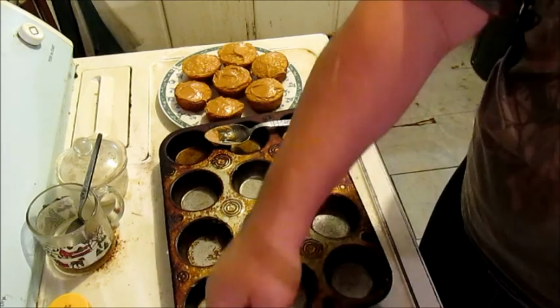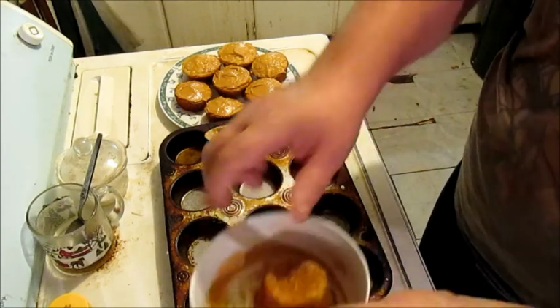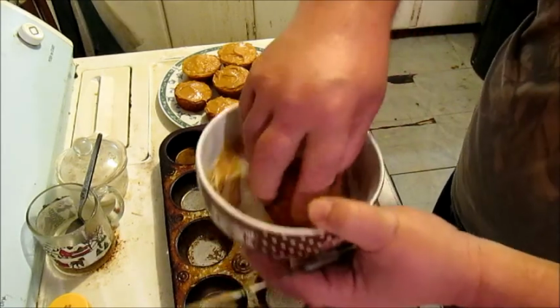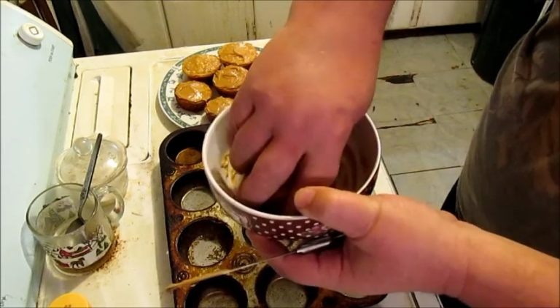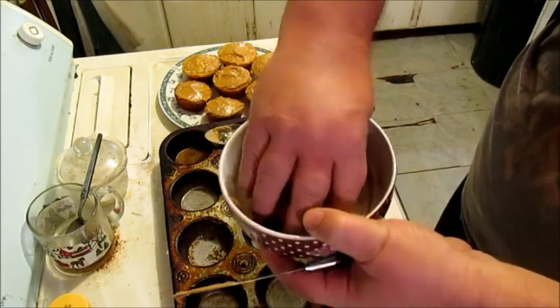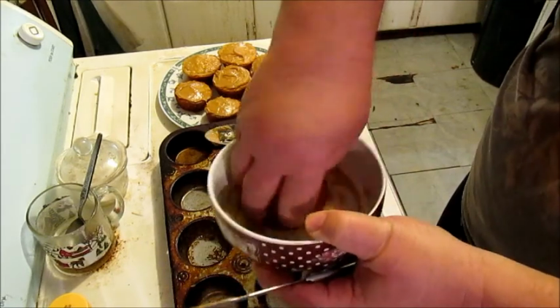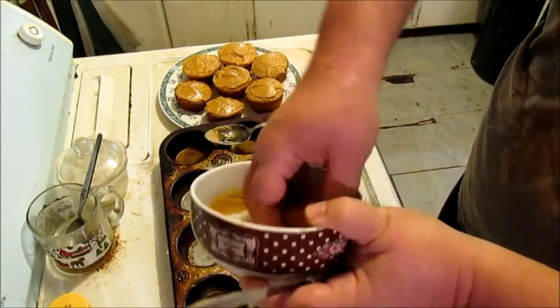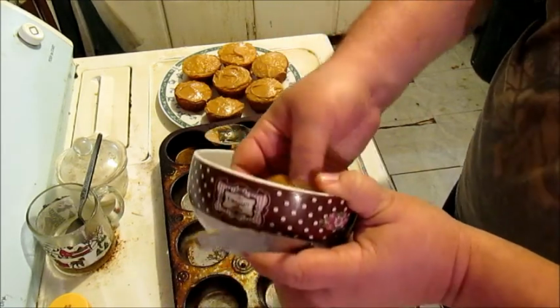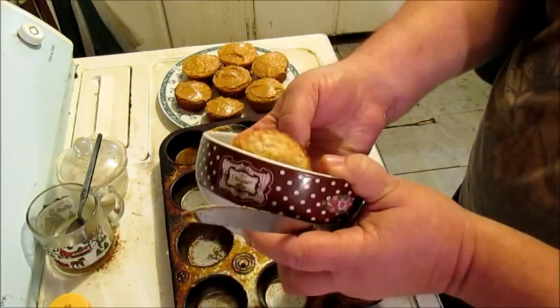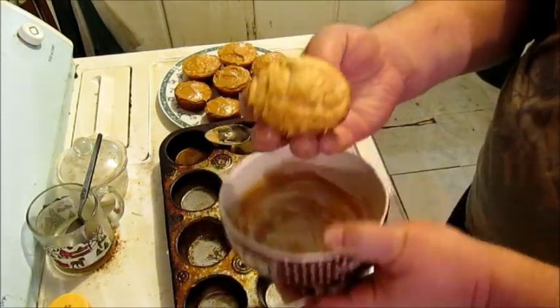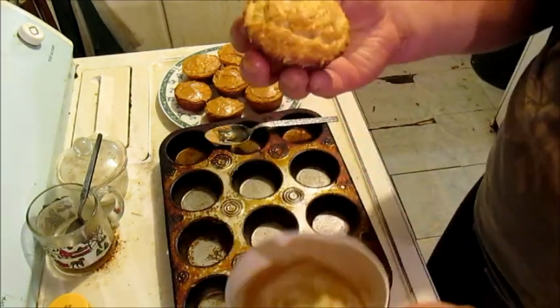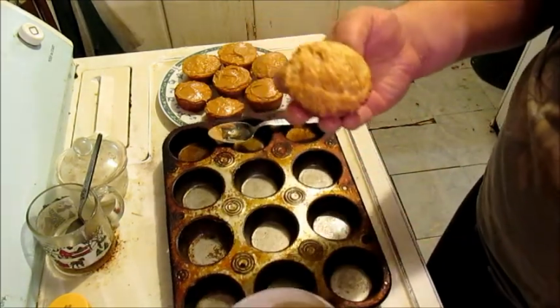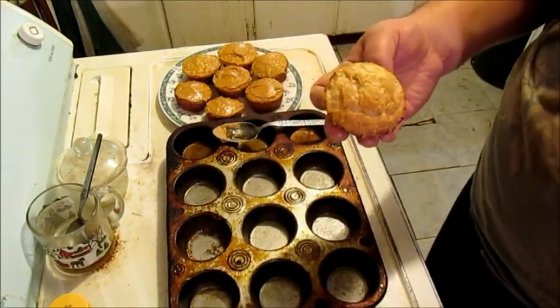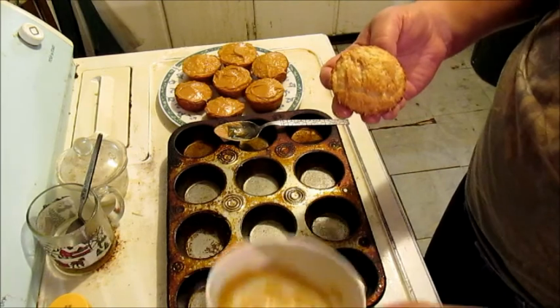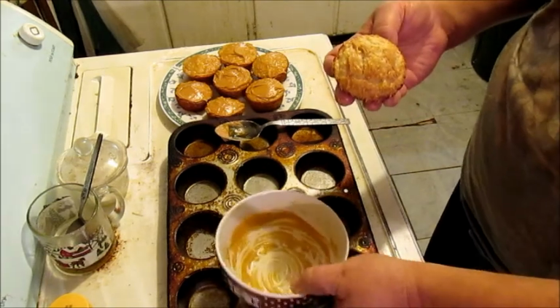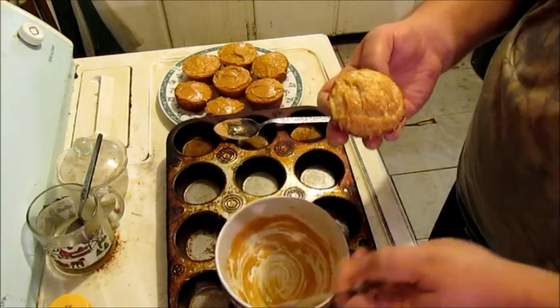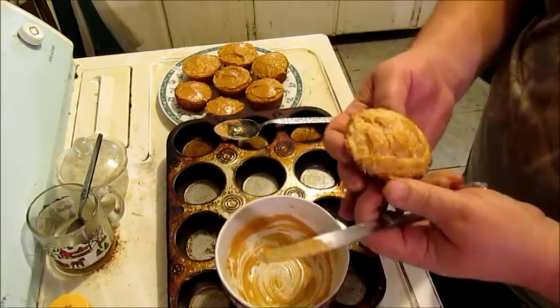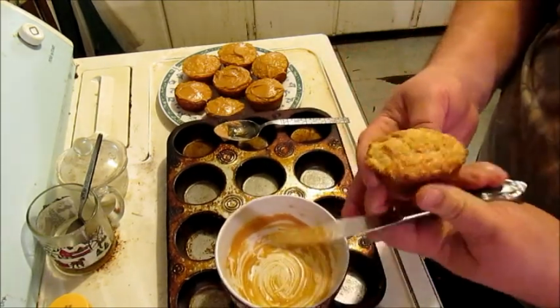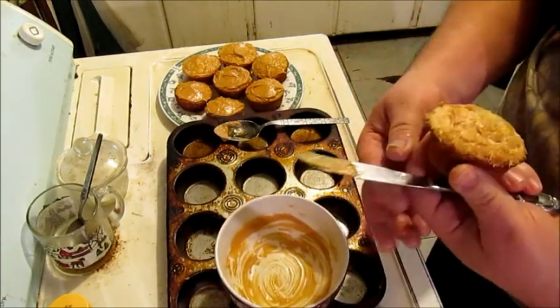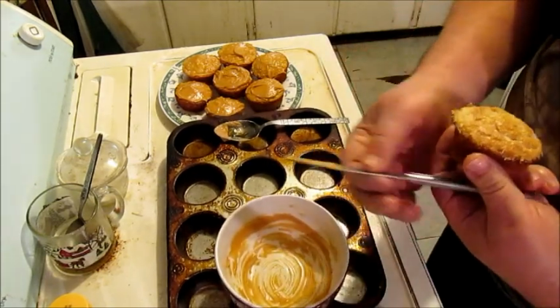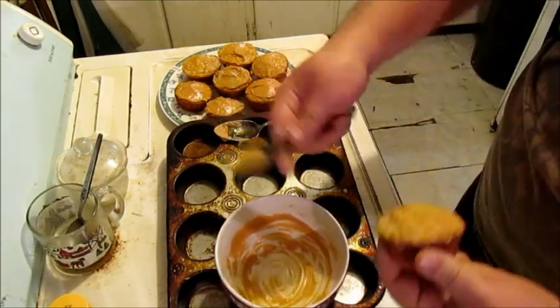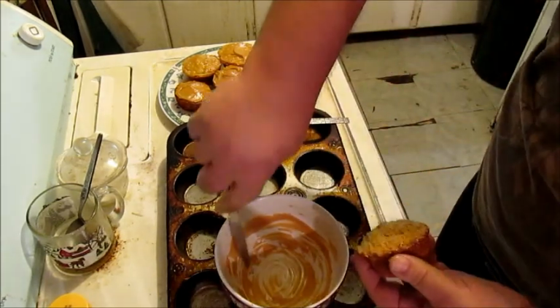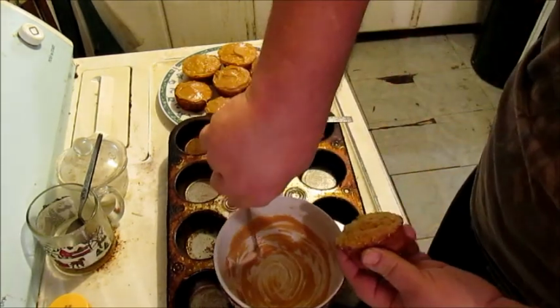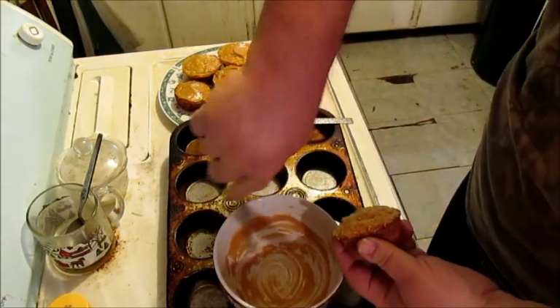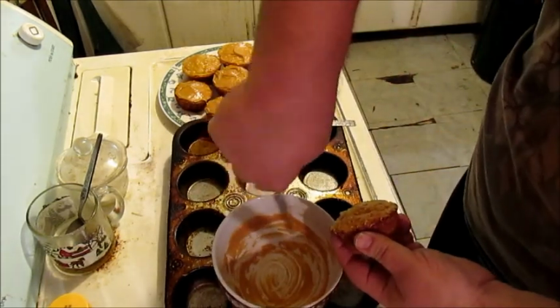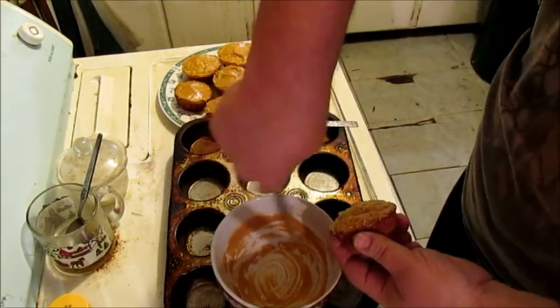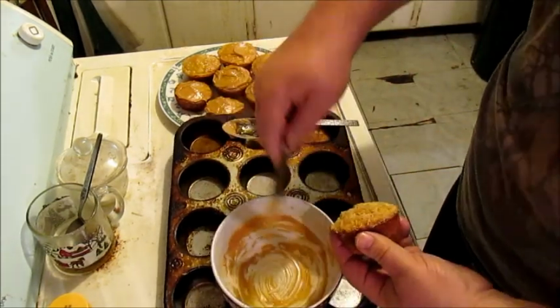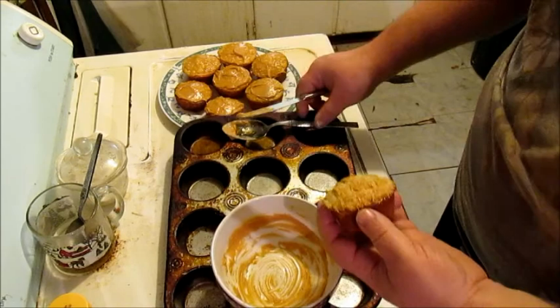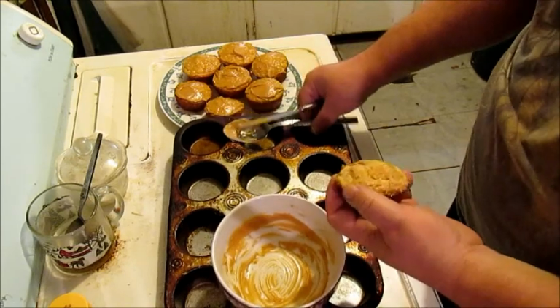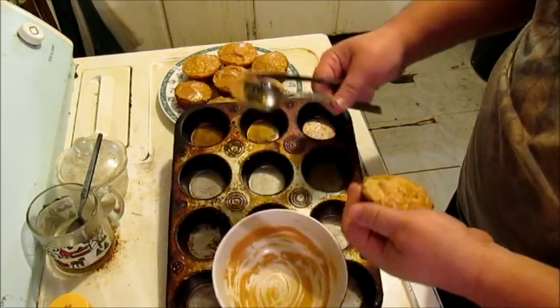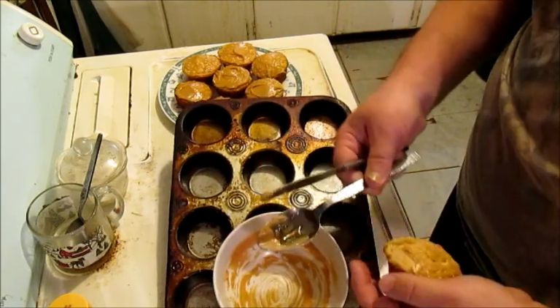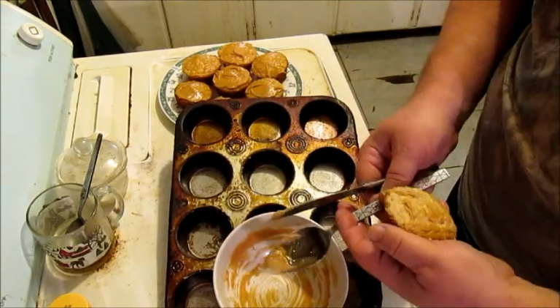I'm gonna get fancy with my icing technique now. Get all of it, JW.